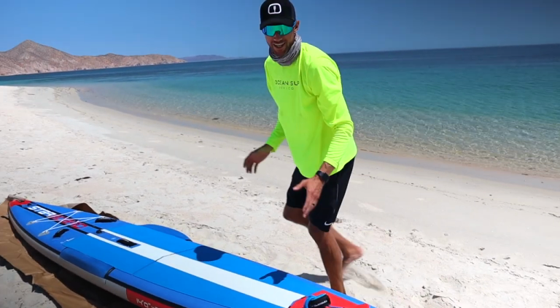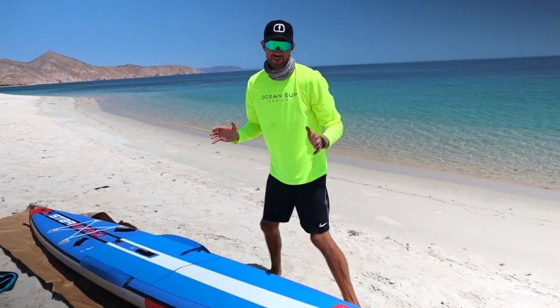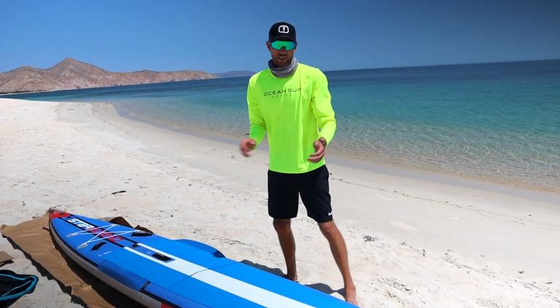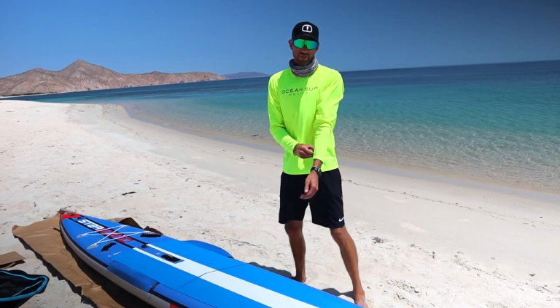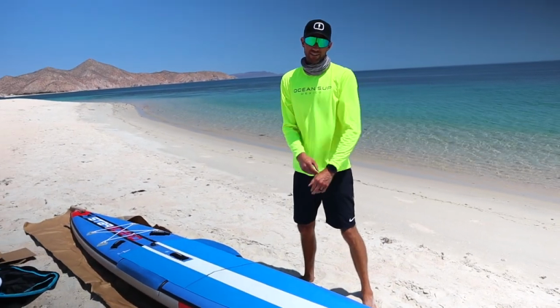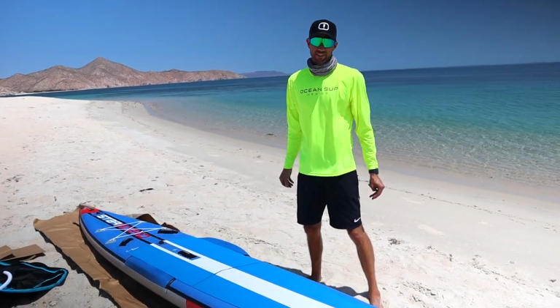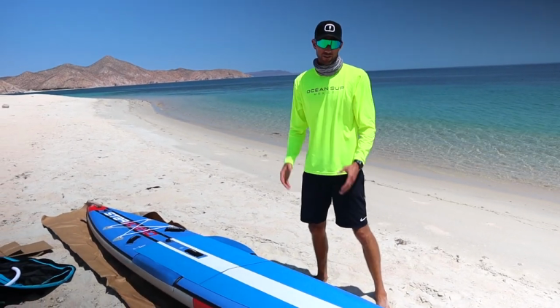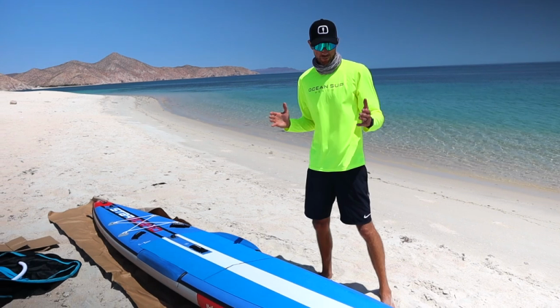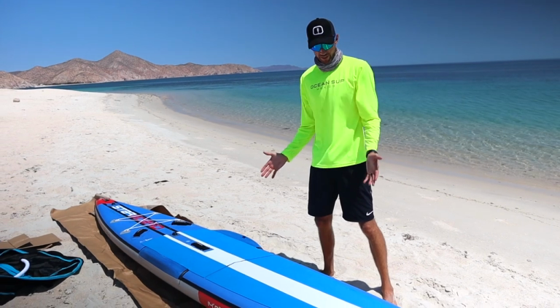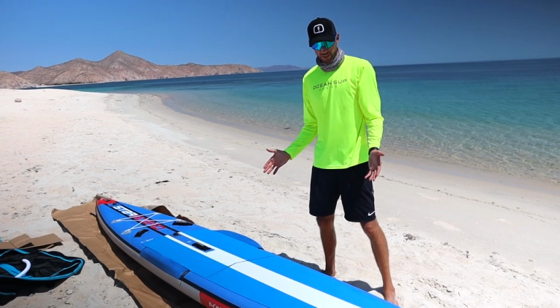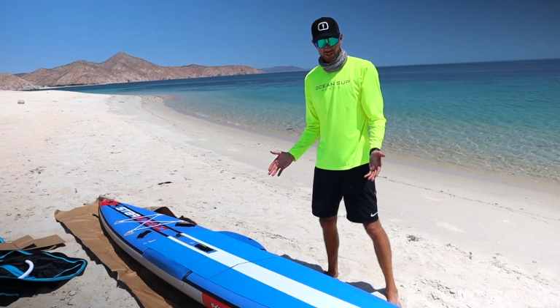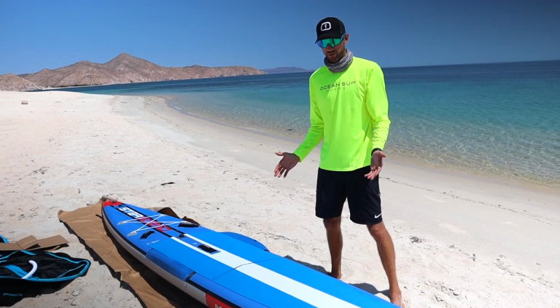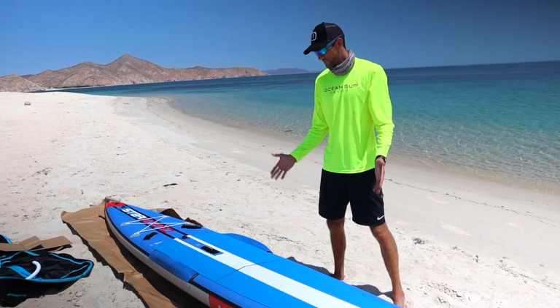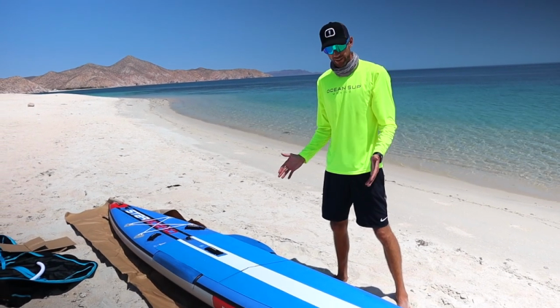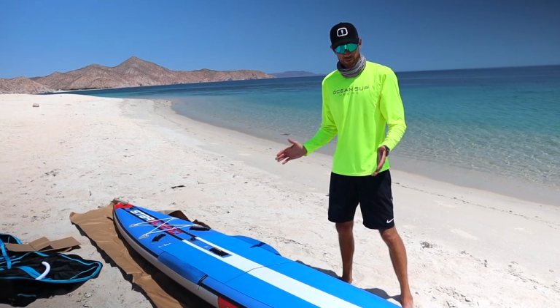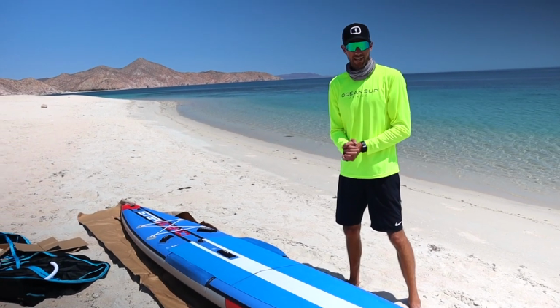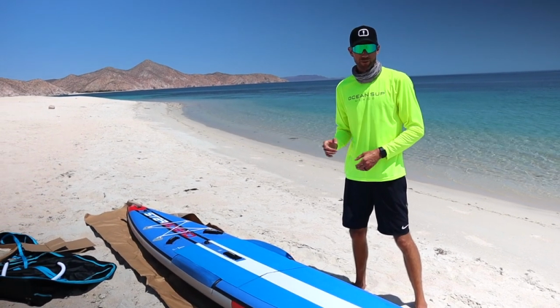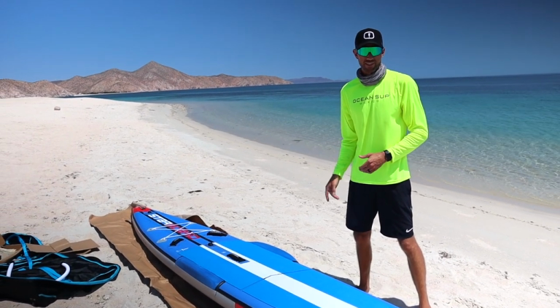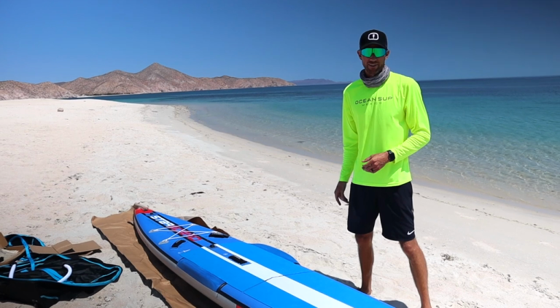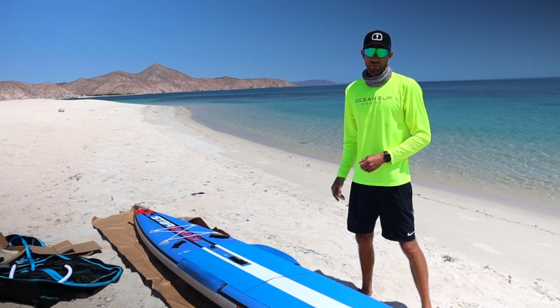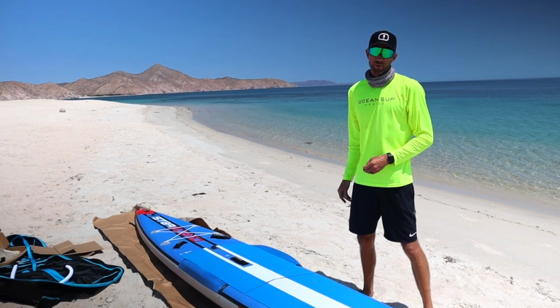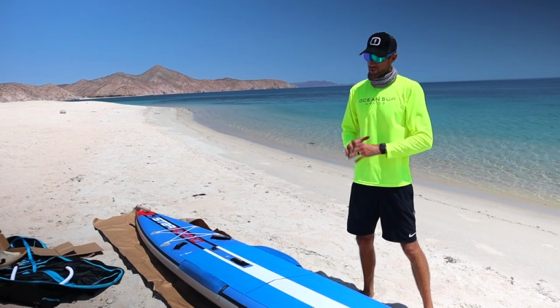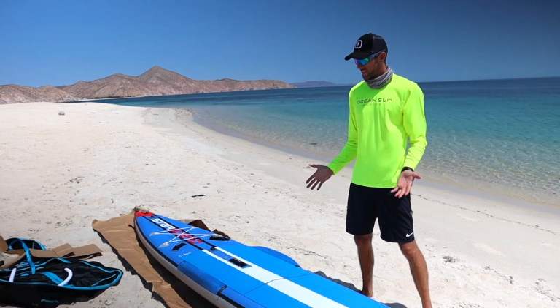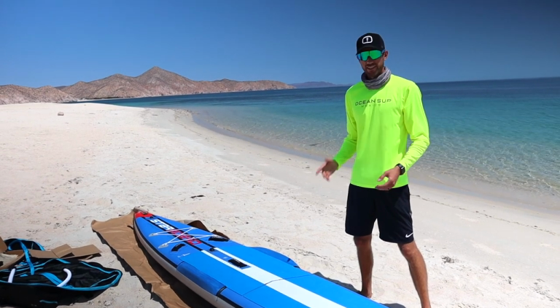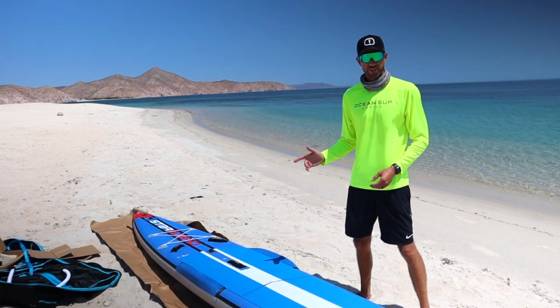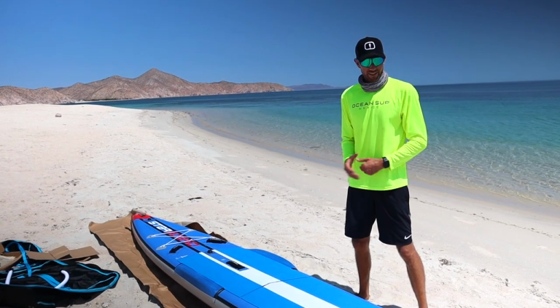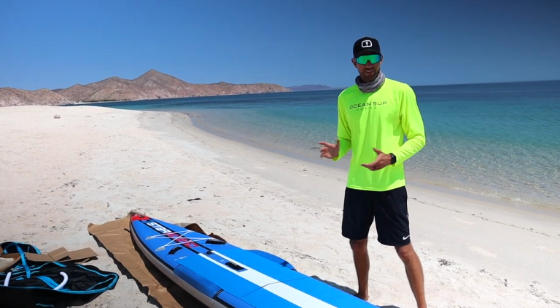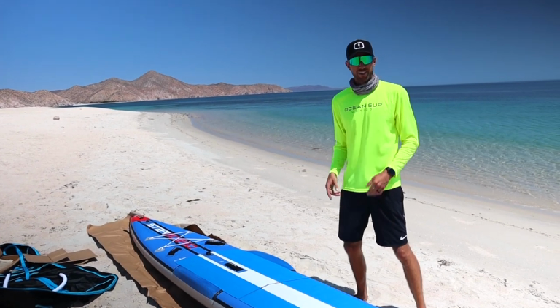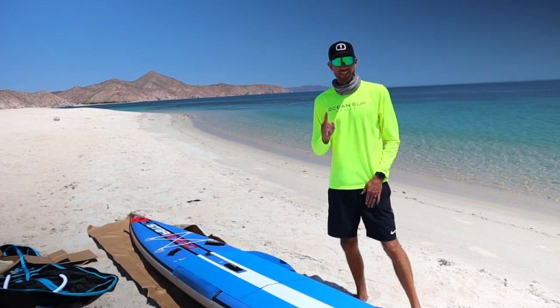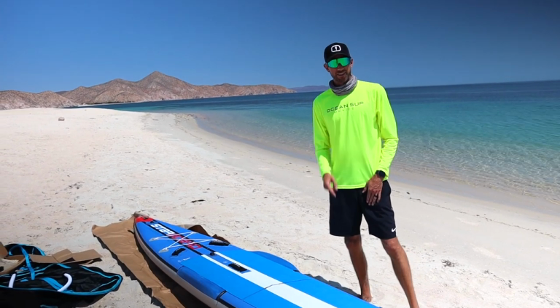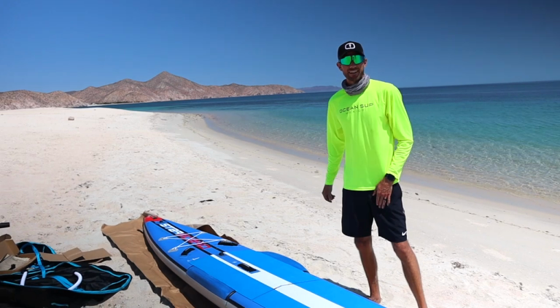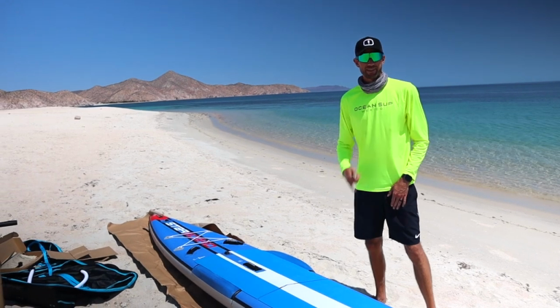I hope you enjoyed that quick unboxing to see what all comes with your brand new all-star race board. I'm super excited to get this board in the water and start testing it out, but I'll share more about my first impressions in a later video. That's it for now — catch you in the next one, hasta luego amigos!